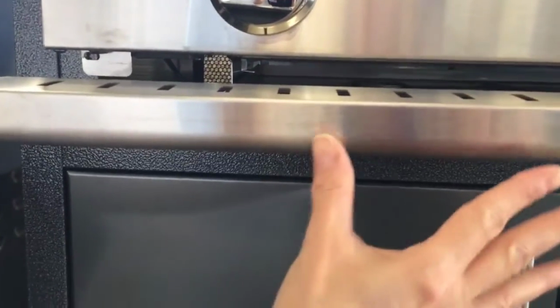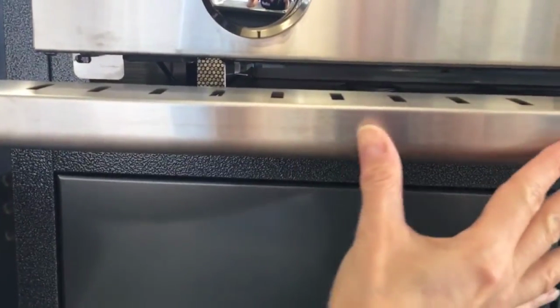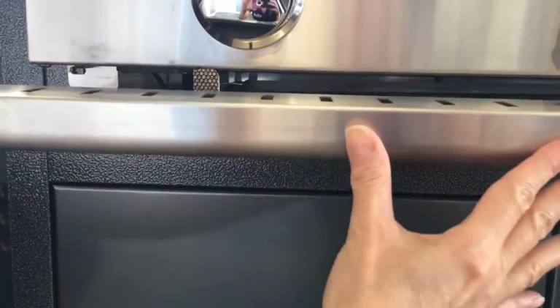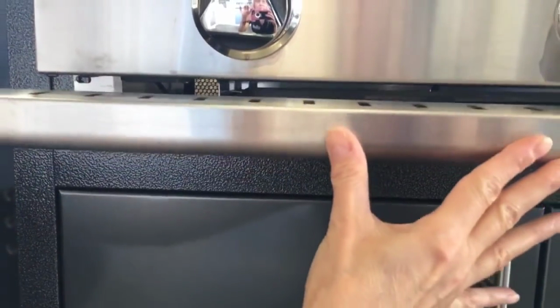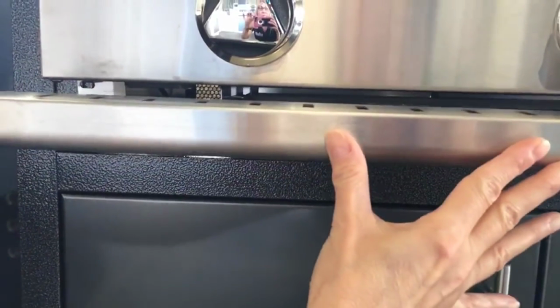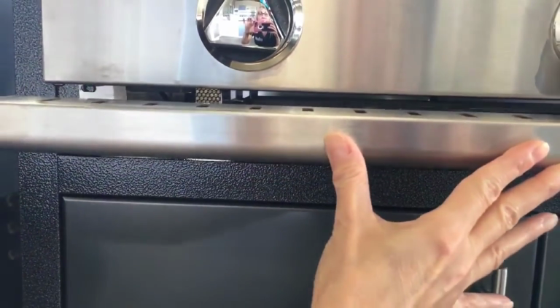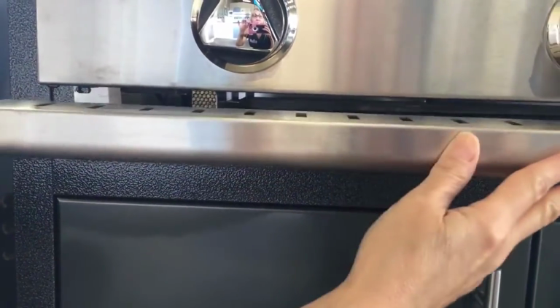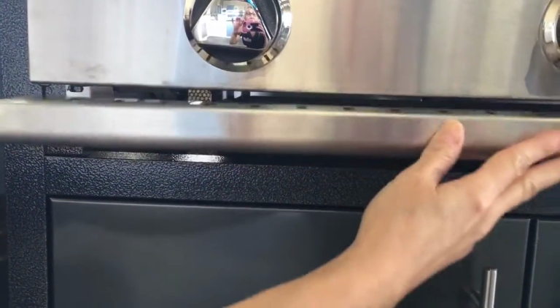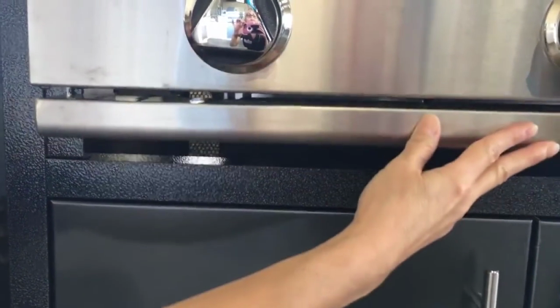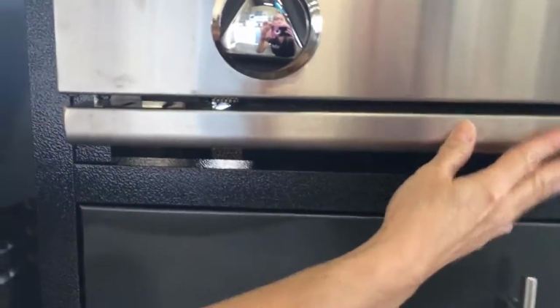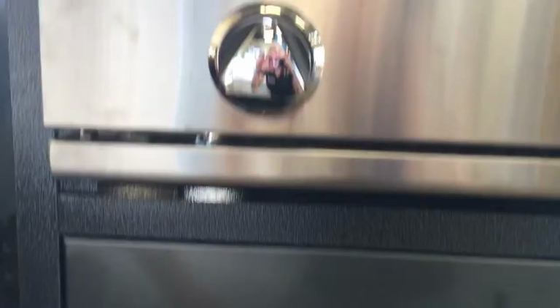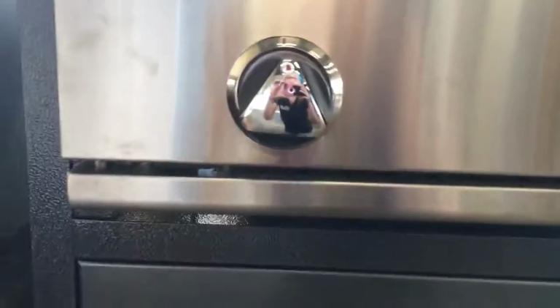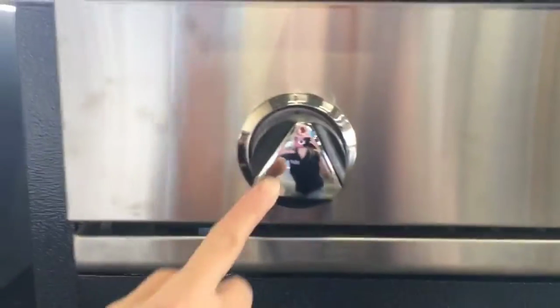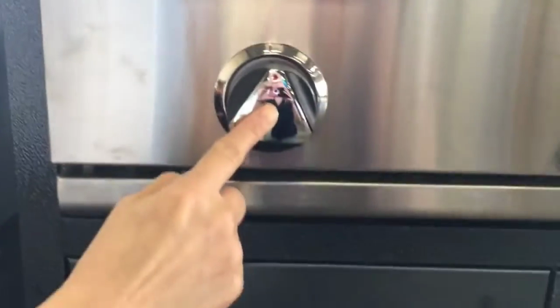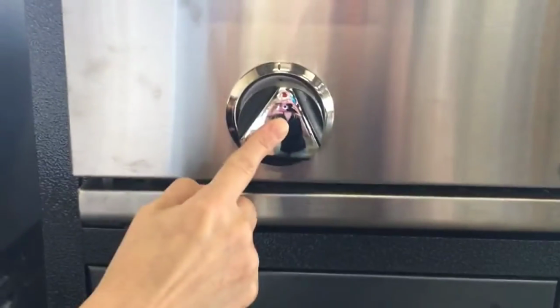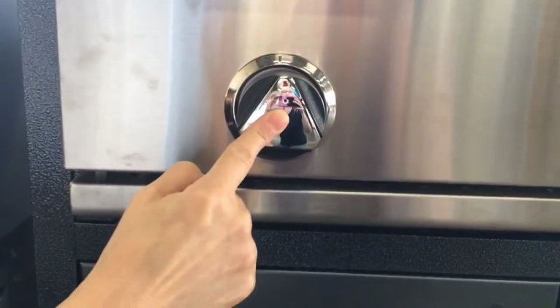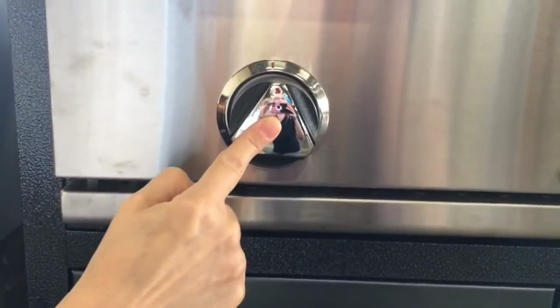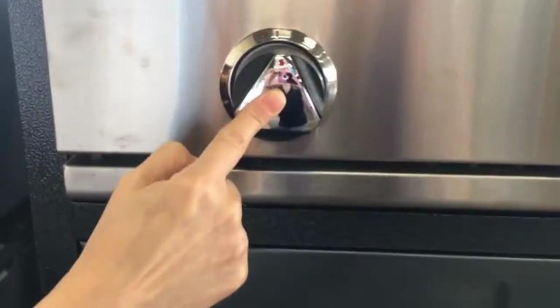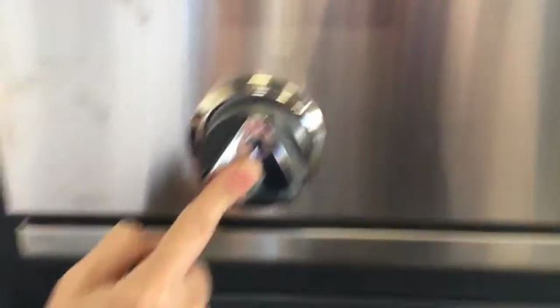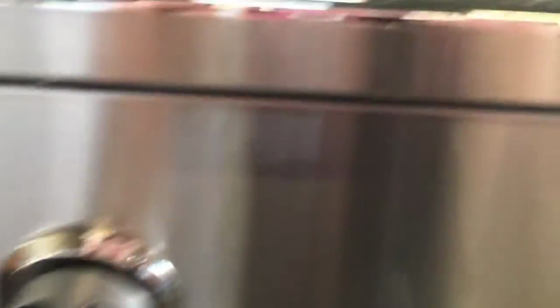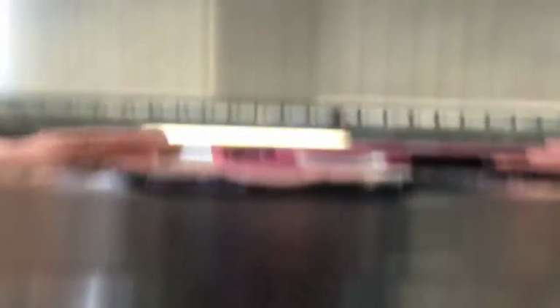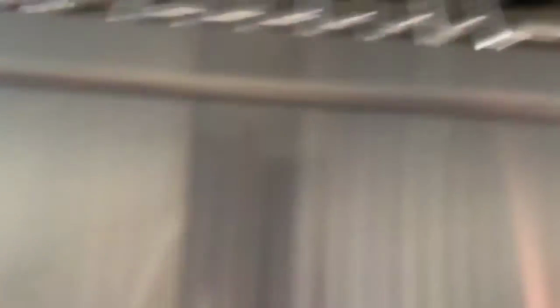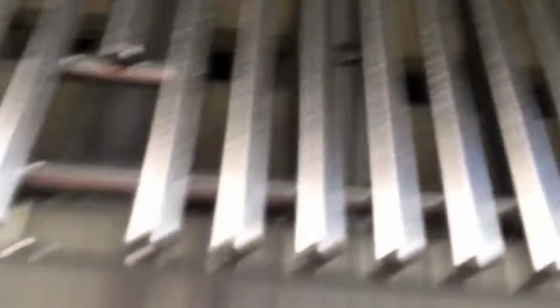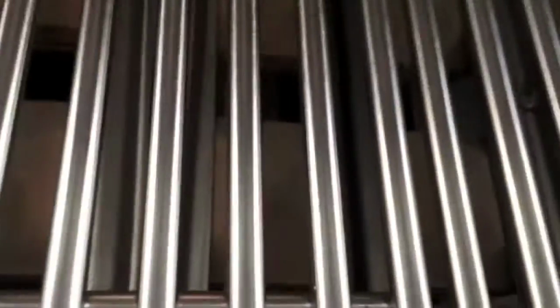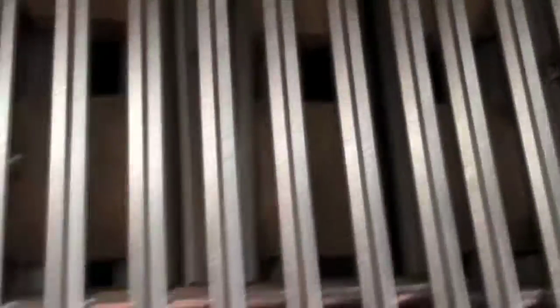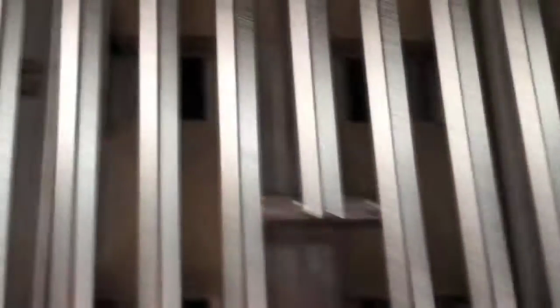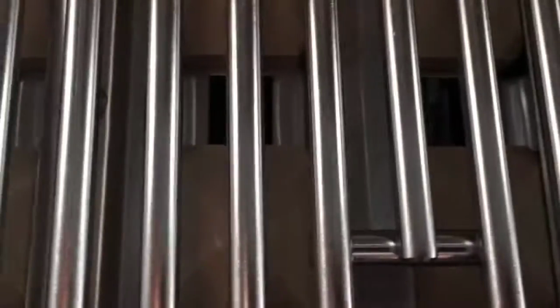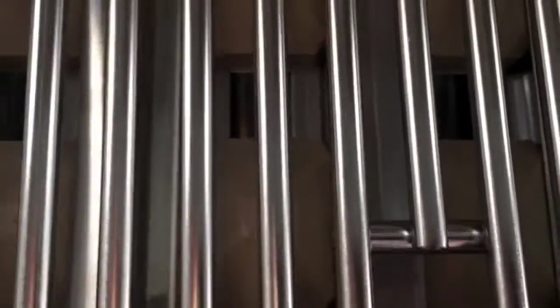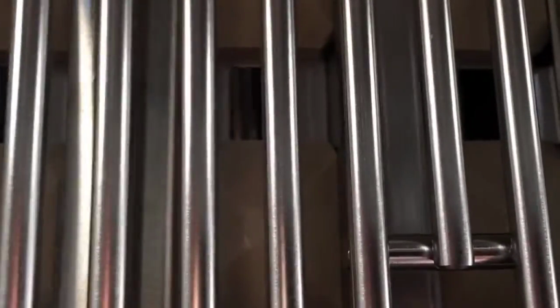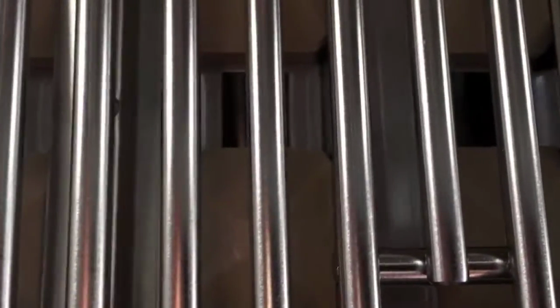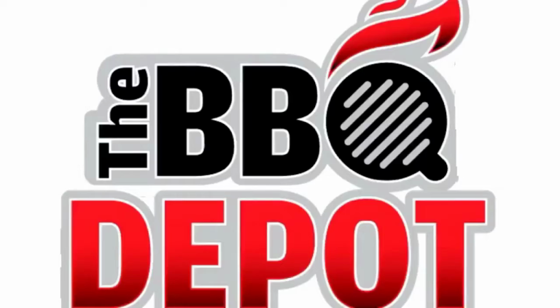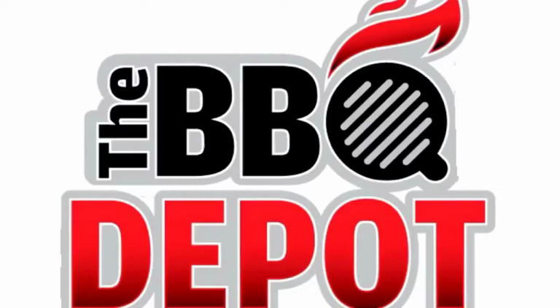Press the control knob and if you hear a rapid clicking noise your gas grill ignition will work. You can find all your Delta Heat replacement parts at TheBBQDepot.com.